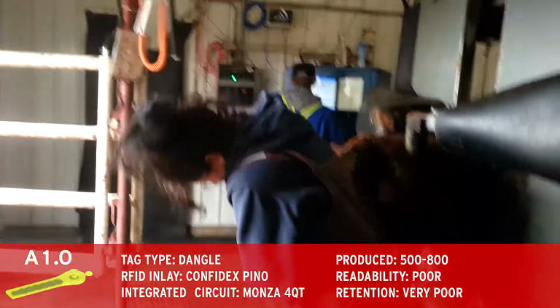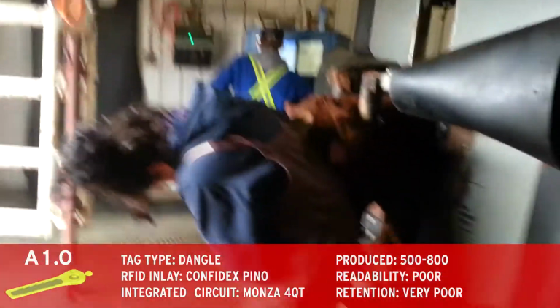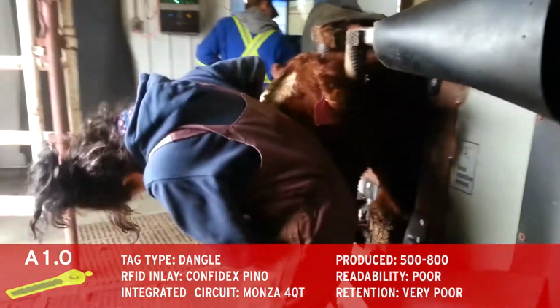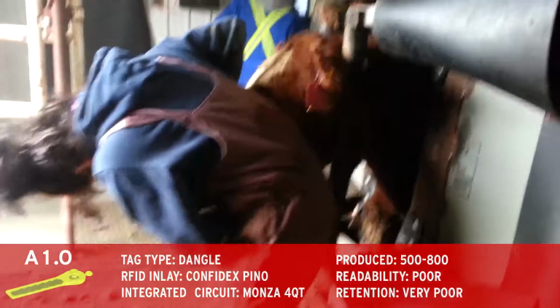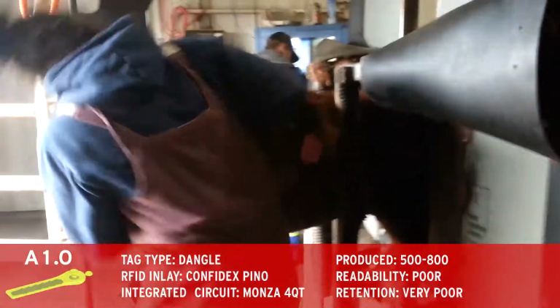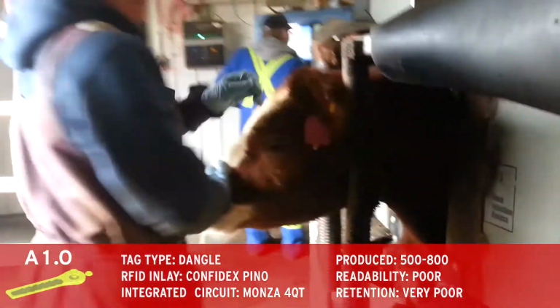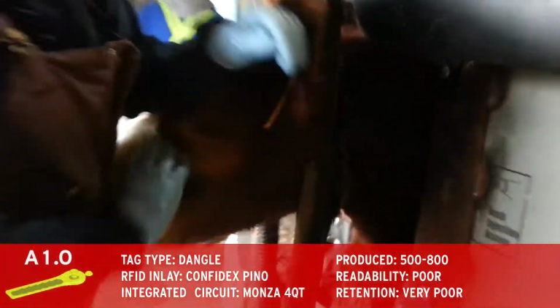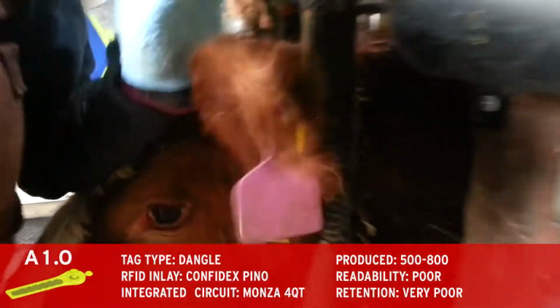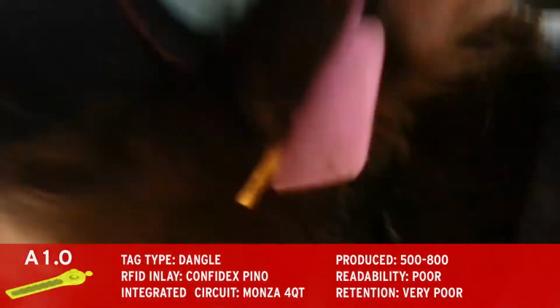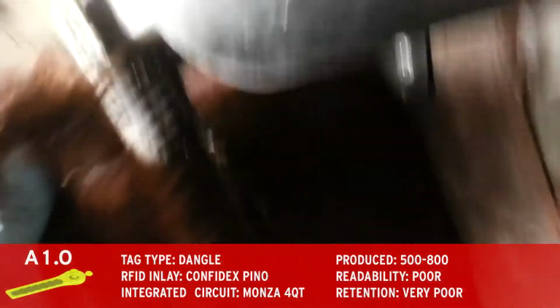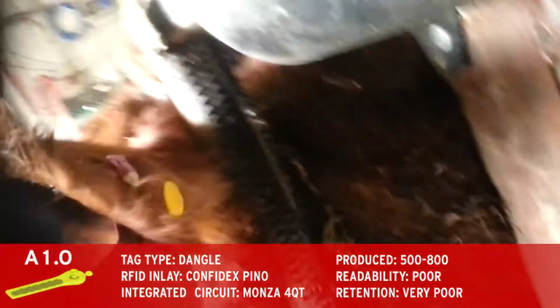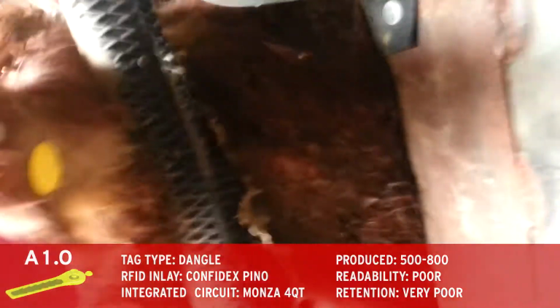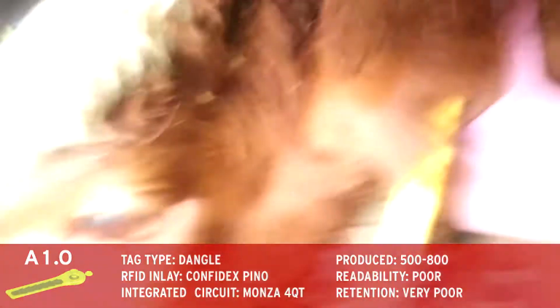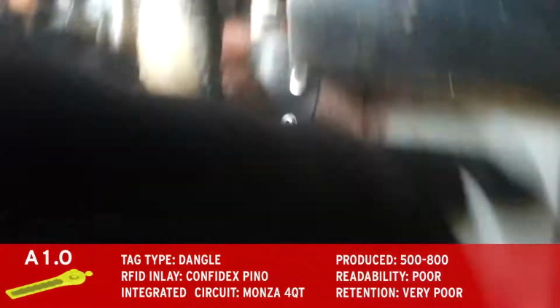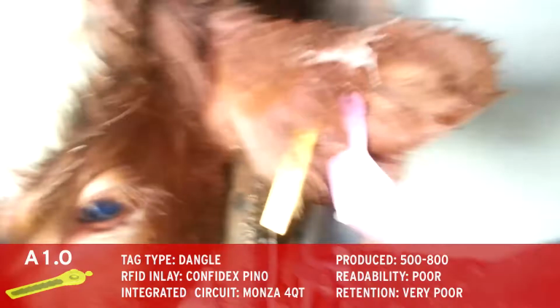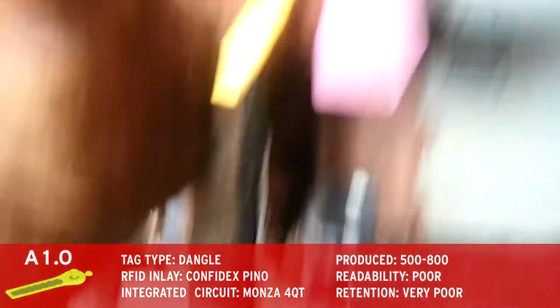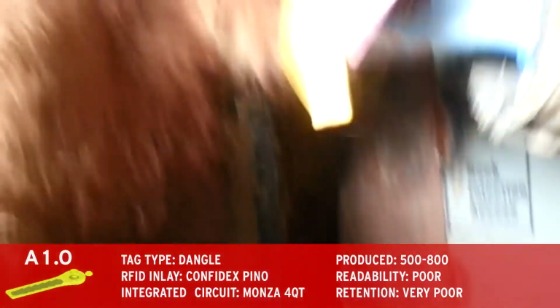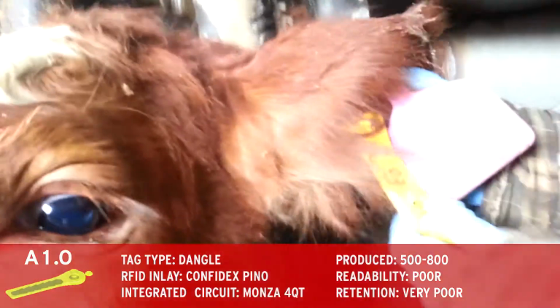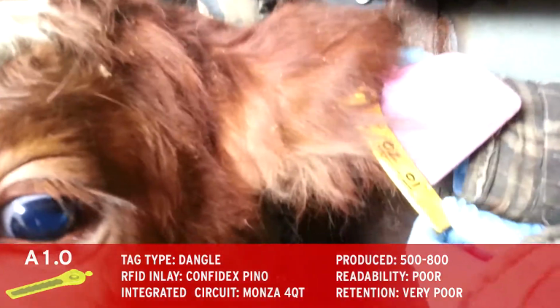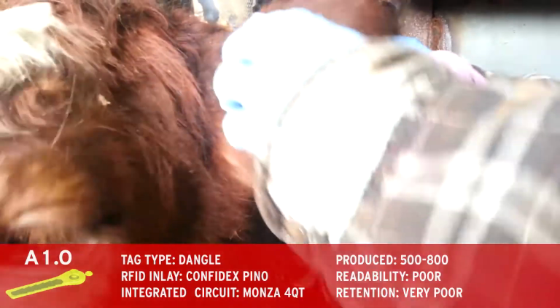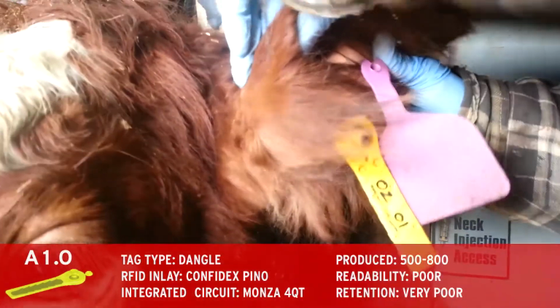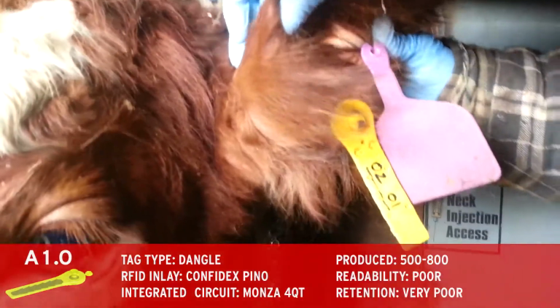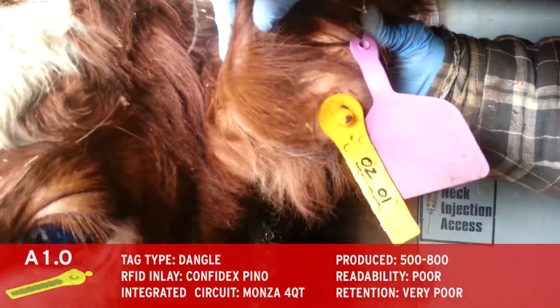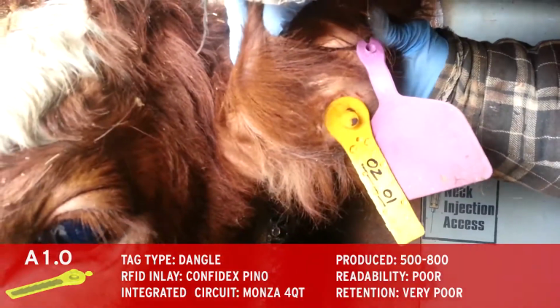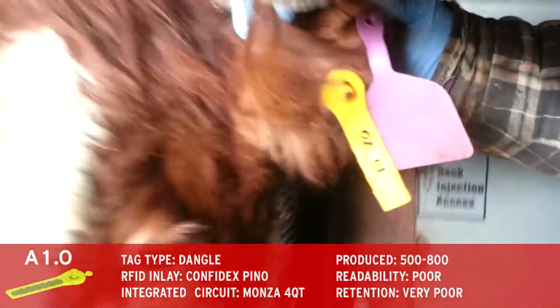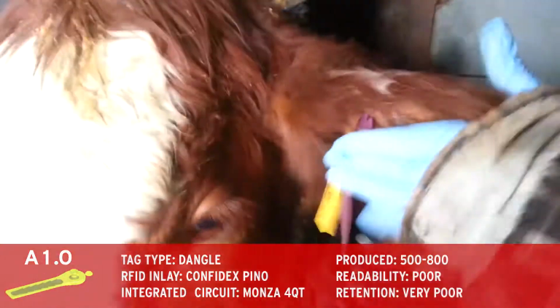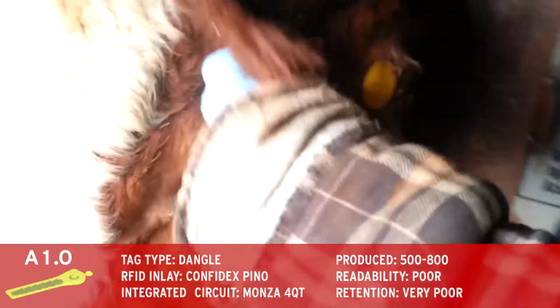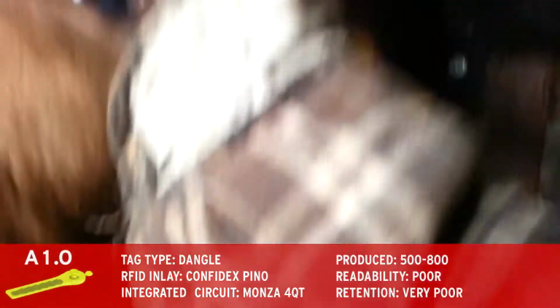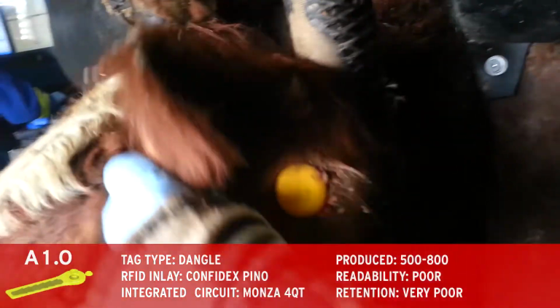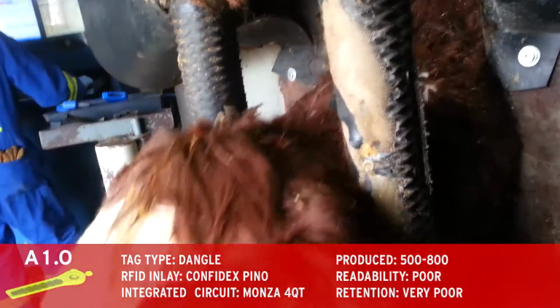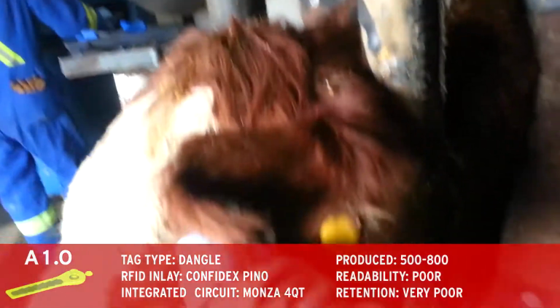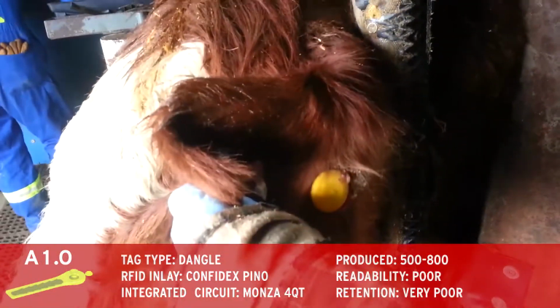Our next prototypes continued to utilize the Pino inlay, but a popsicle stick design allowed for the inlays to stay straight upon application. These inlays also experienced a high failure rate, mostly due to the inlays being crumpled during the overmolding process.